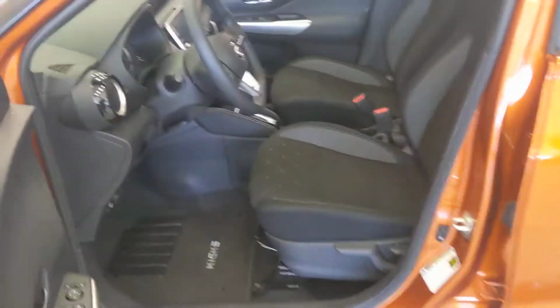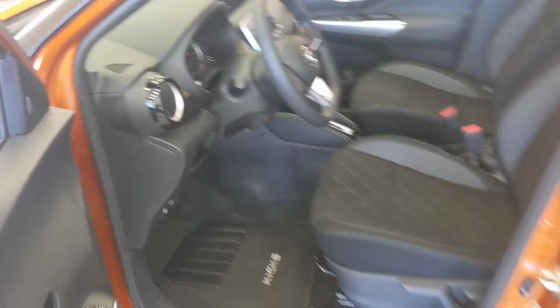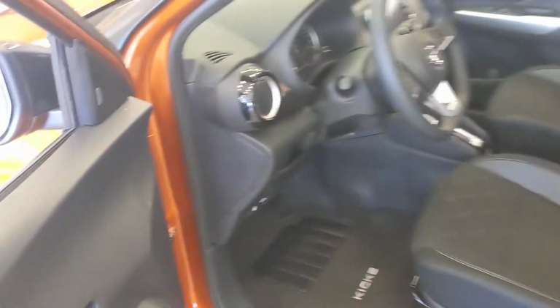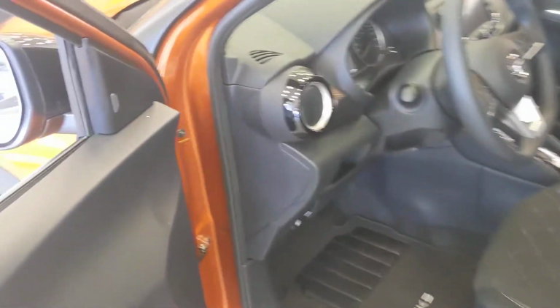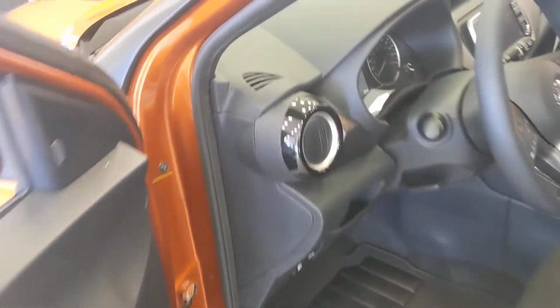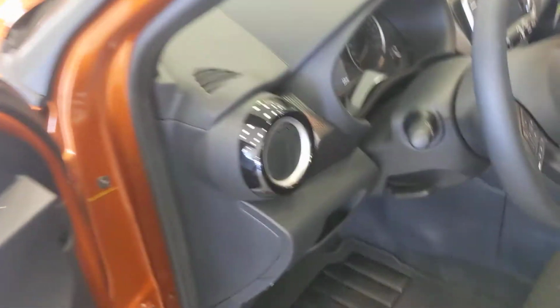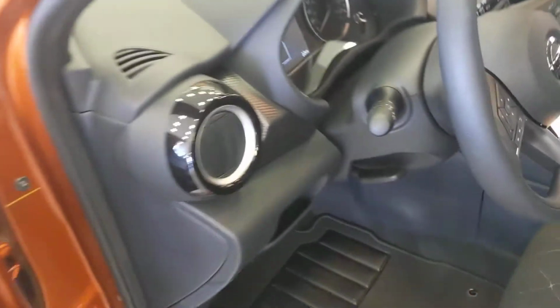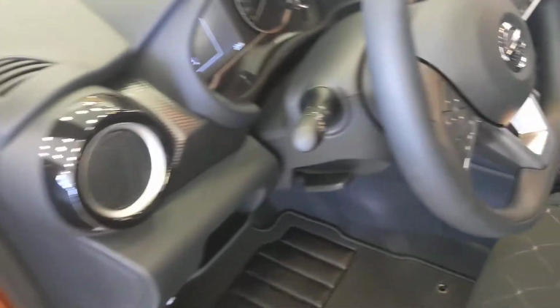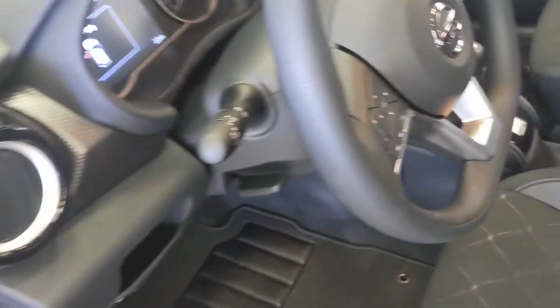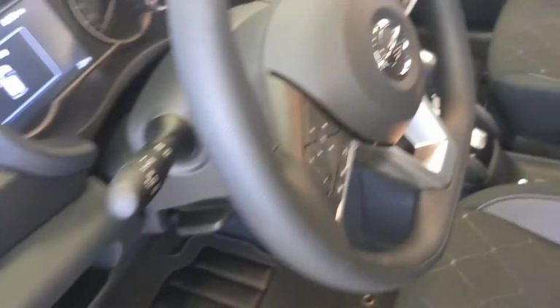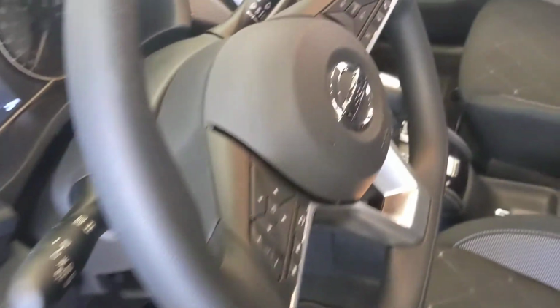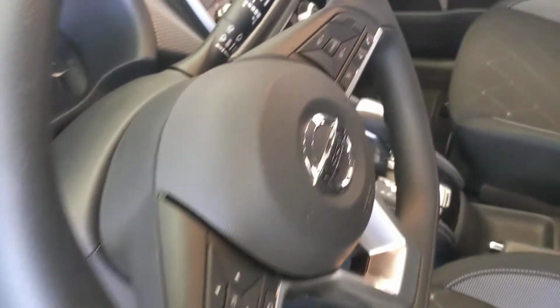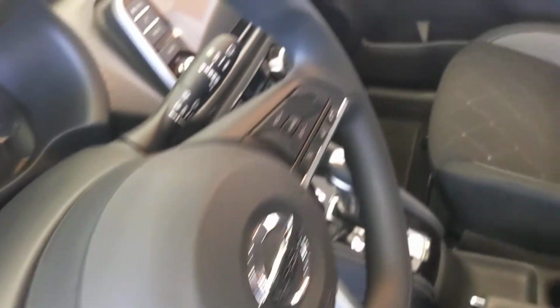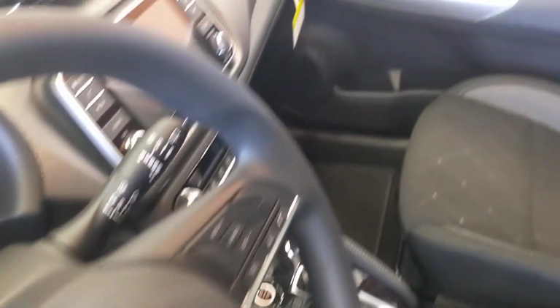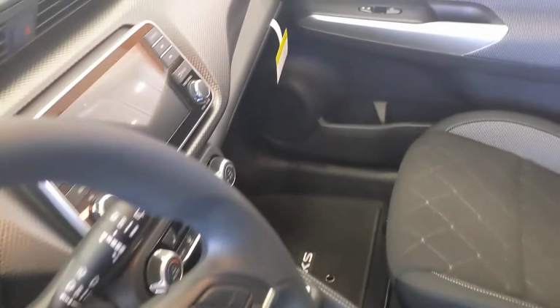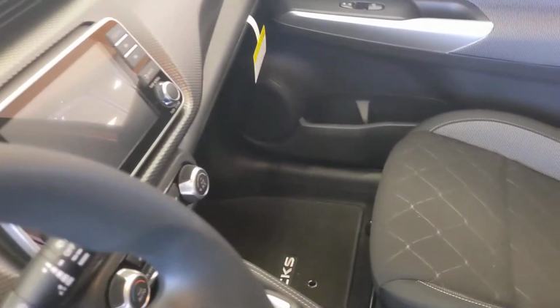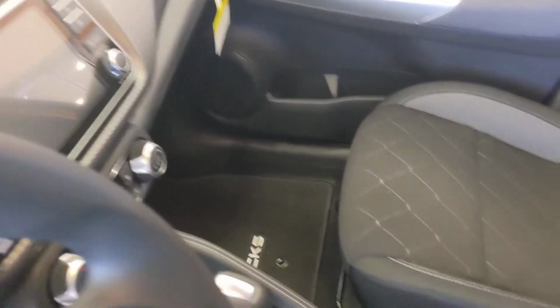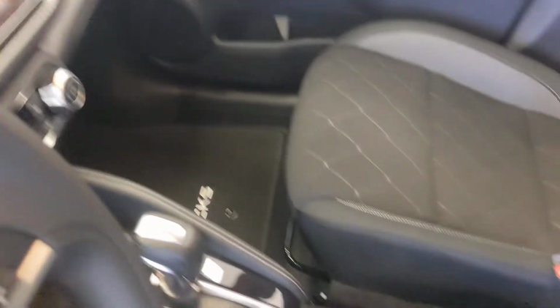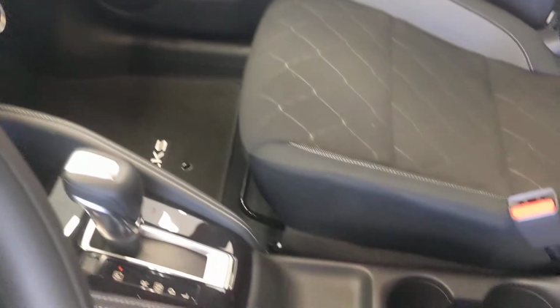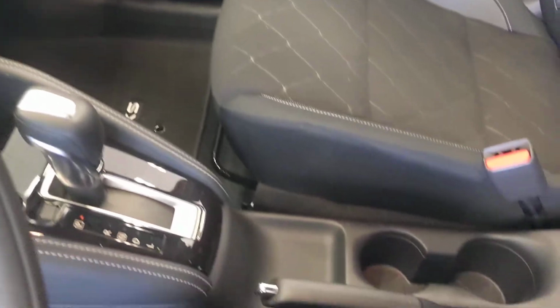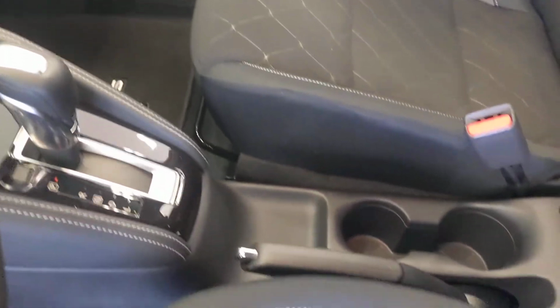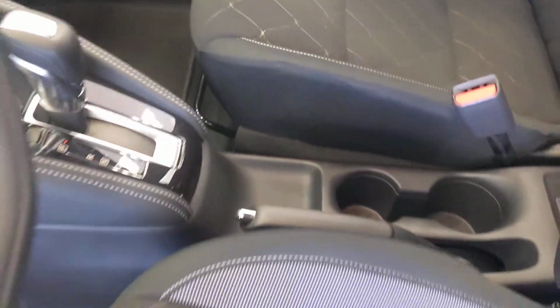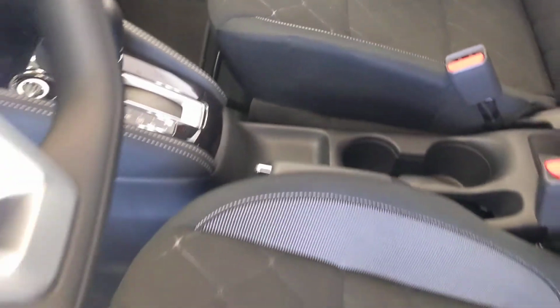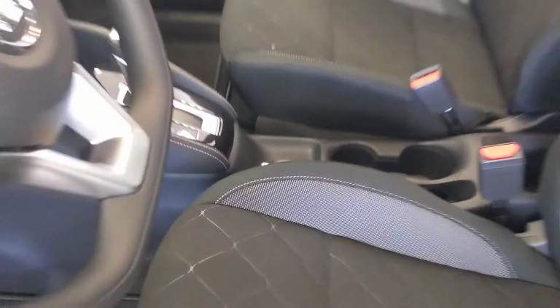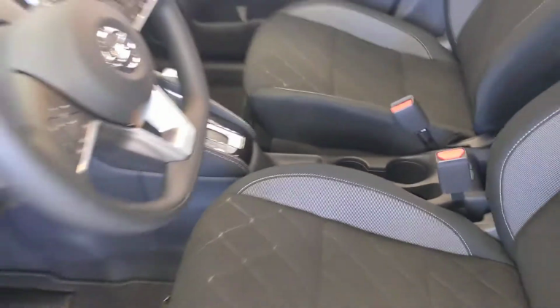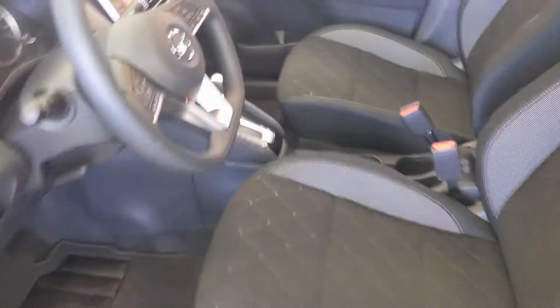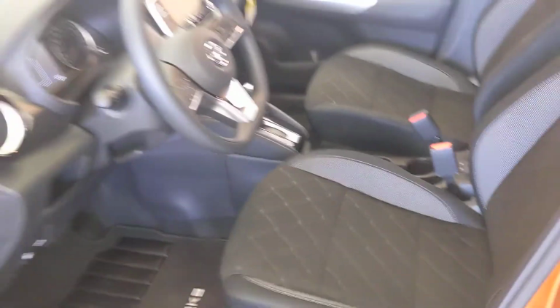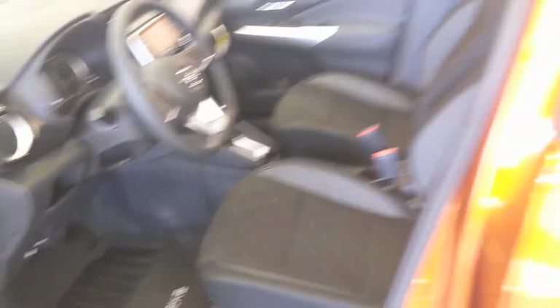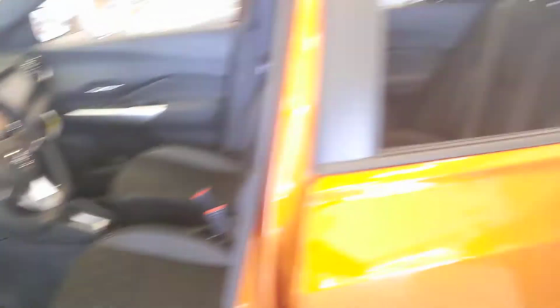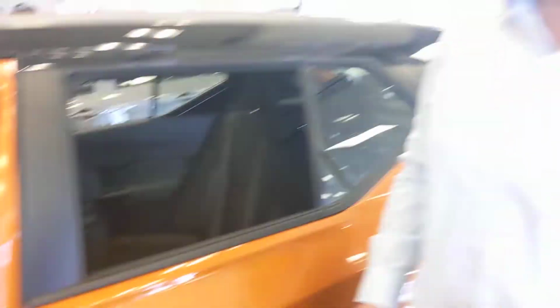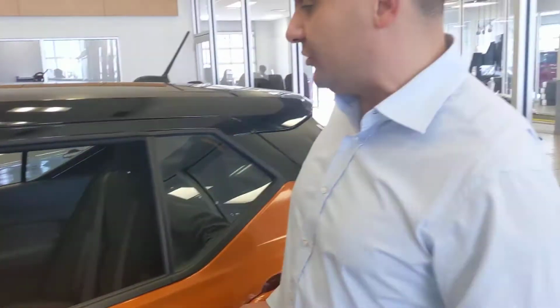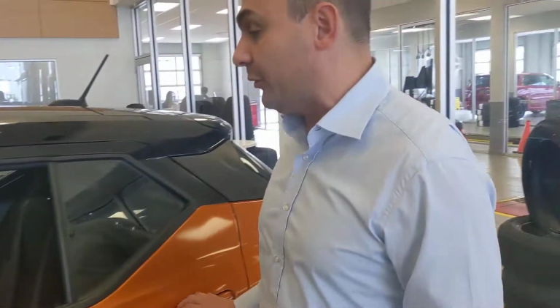You're going to have that huge touchscreen that not only controls your audio but shows your backup camera as well, and then of course your climate controls there — nice easy access — and your Bluetooth and cruise control there on the steering wheel.